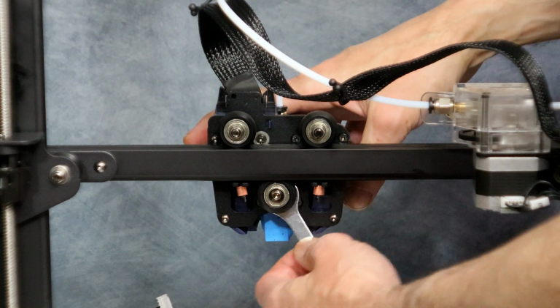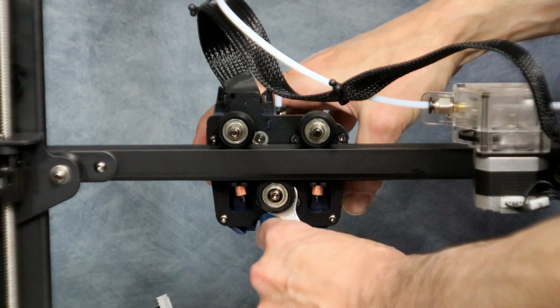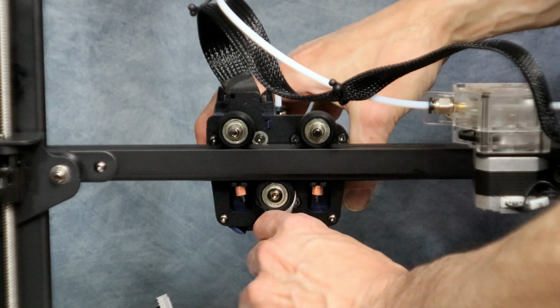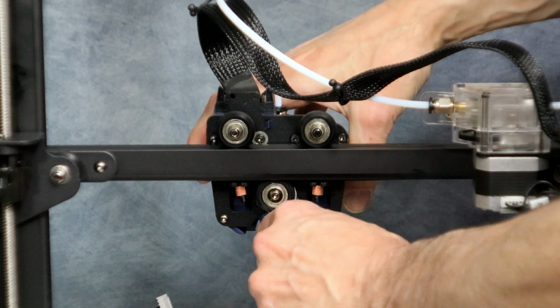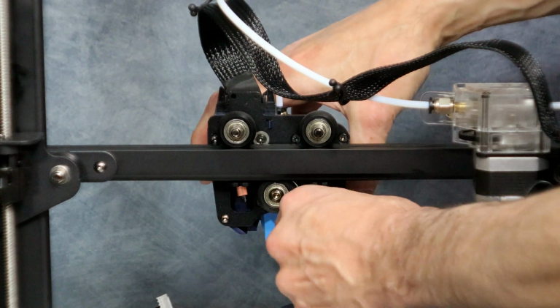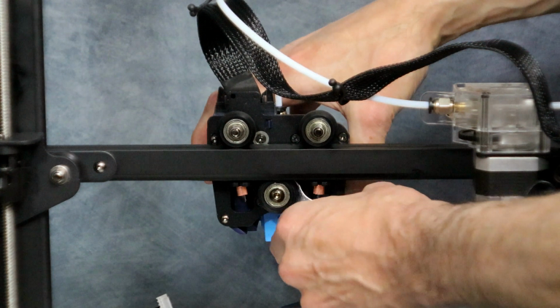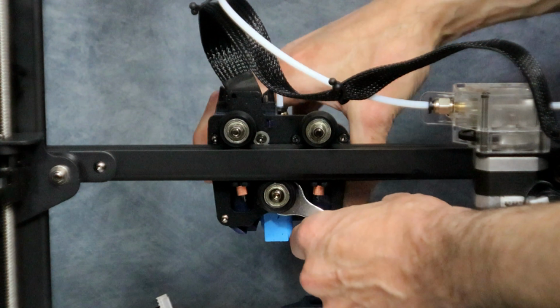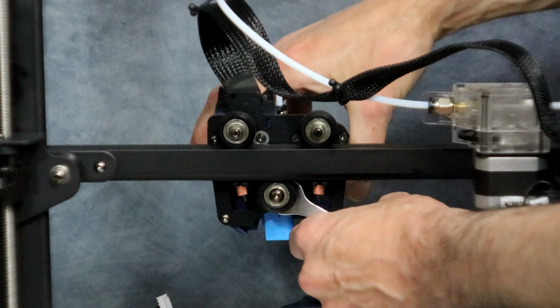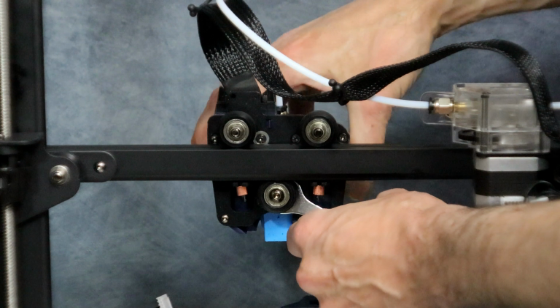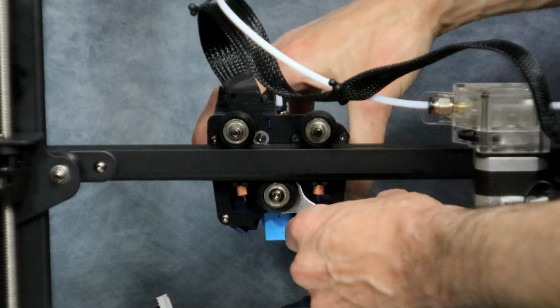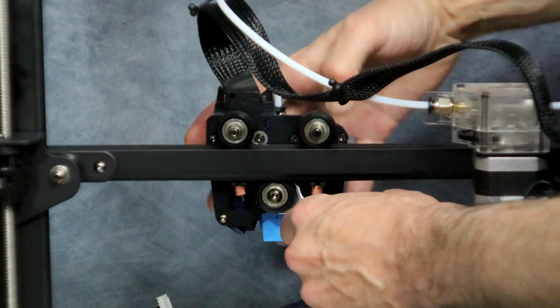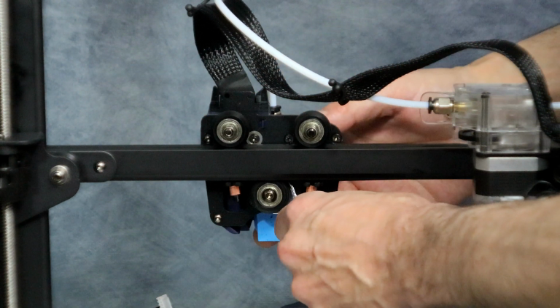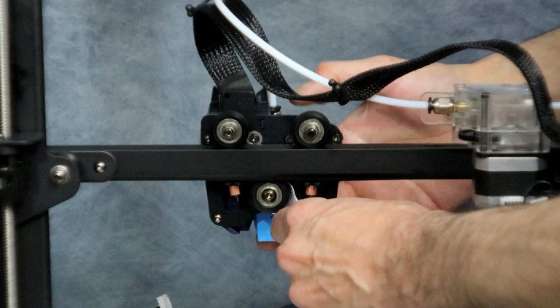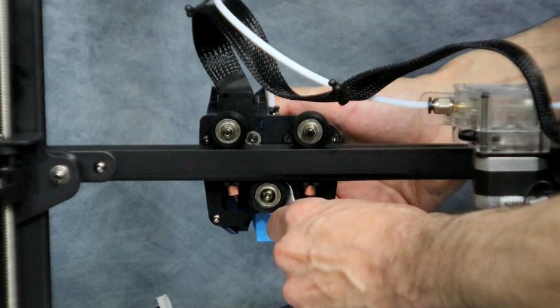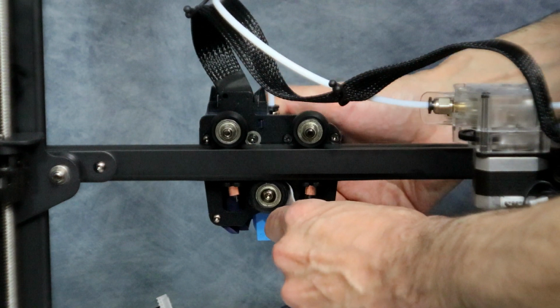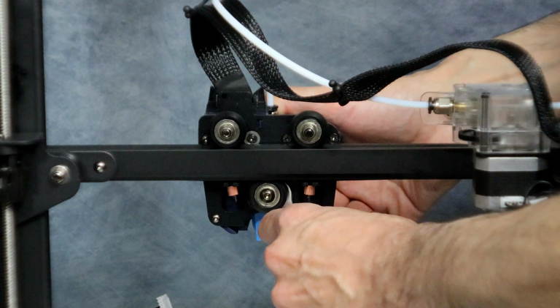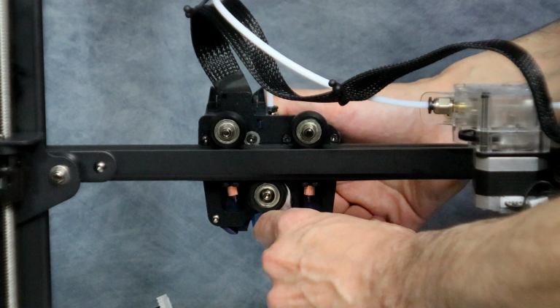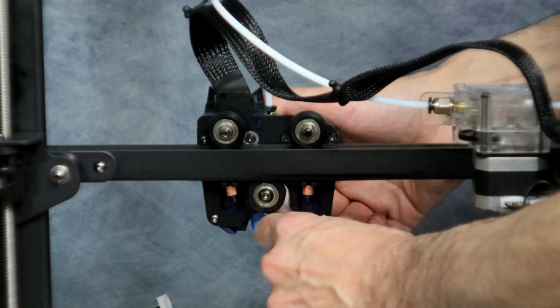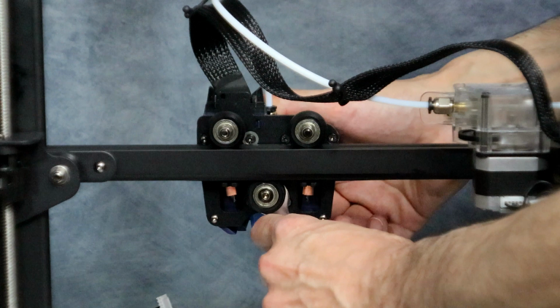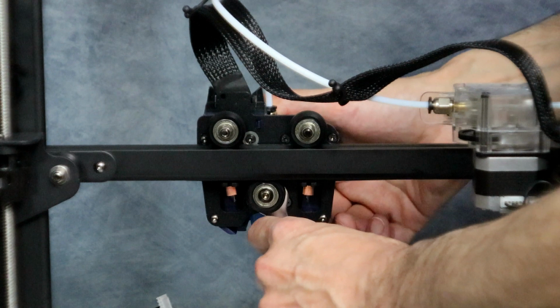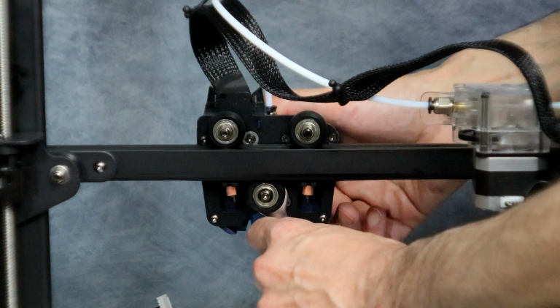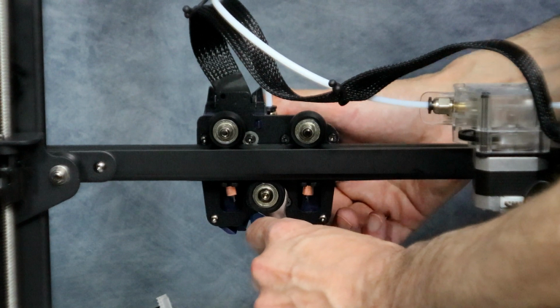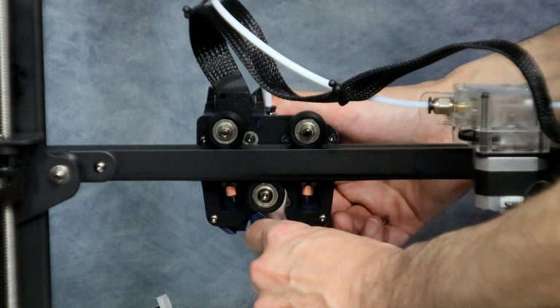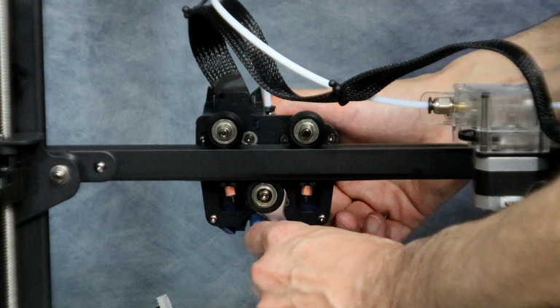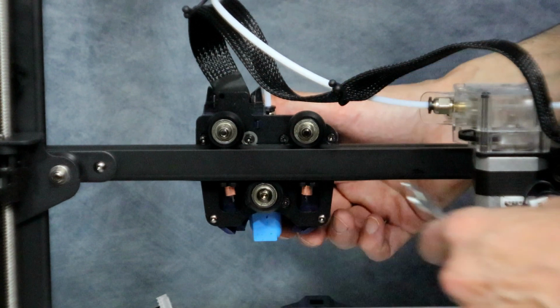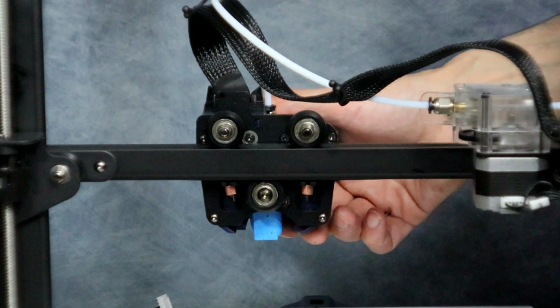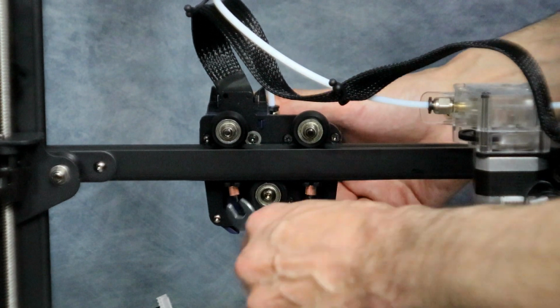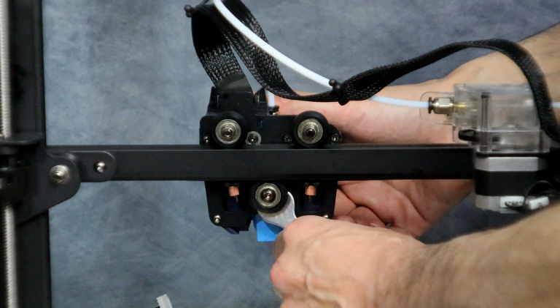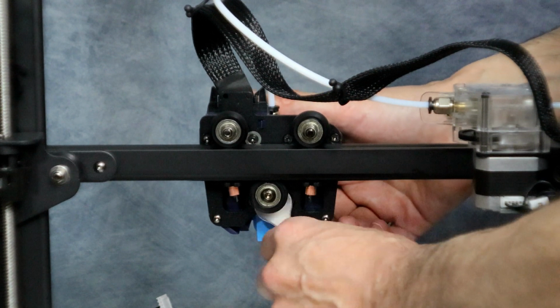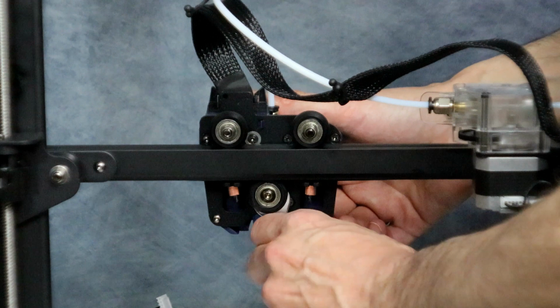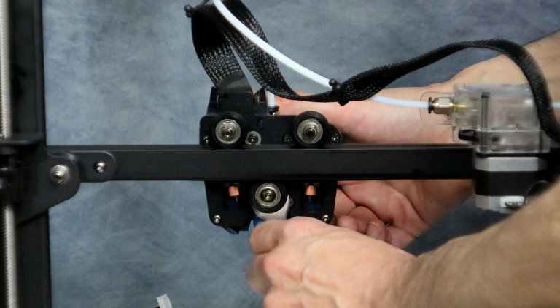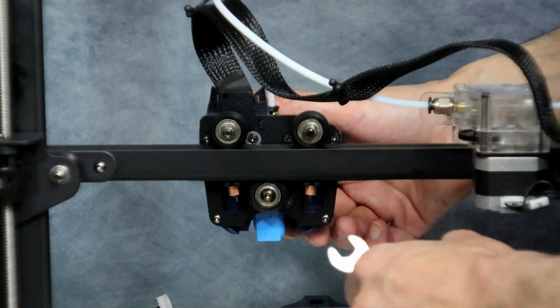Before continuing, be sure to adjust the concentric nut on the bottom wheel of the hot end to make sure the wheels are good and tight. There shouldn't be any wobble in the hot end at all. Just slowly adjust it while wiggling until it's tight. There — that looks perfect.